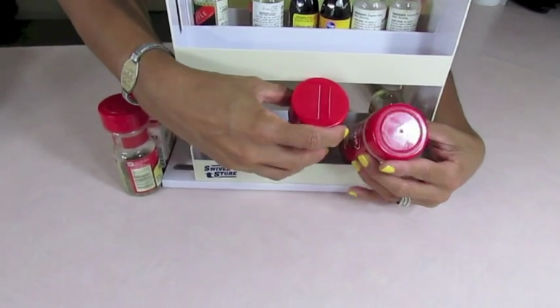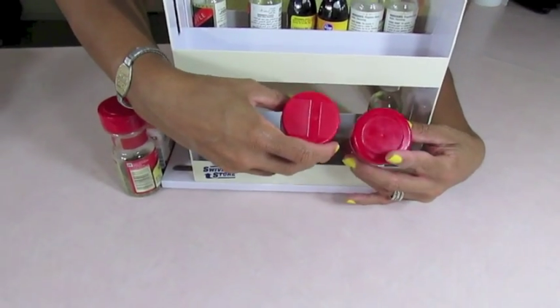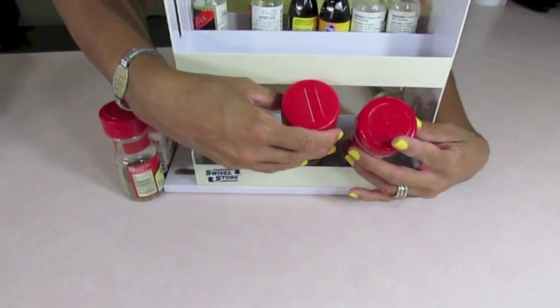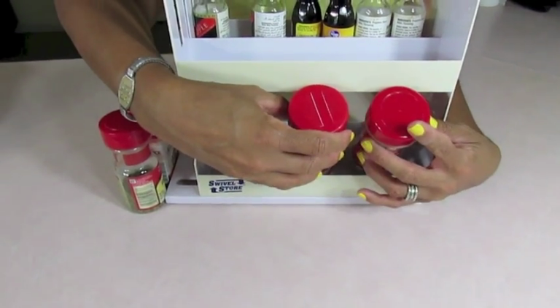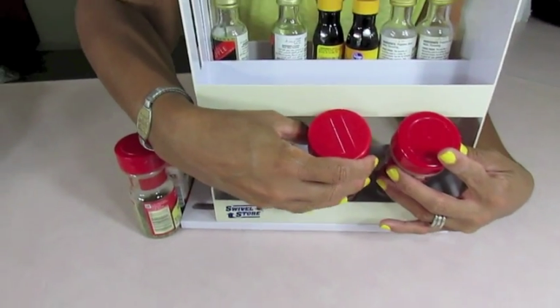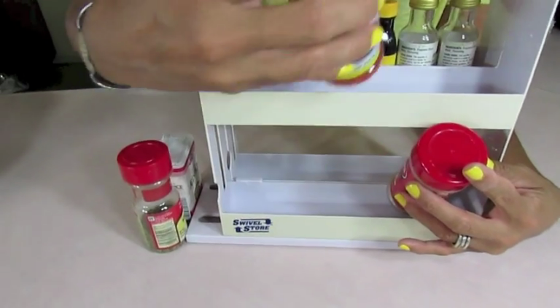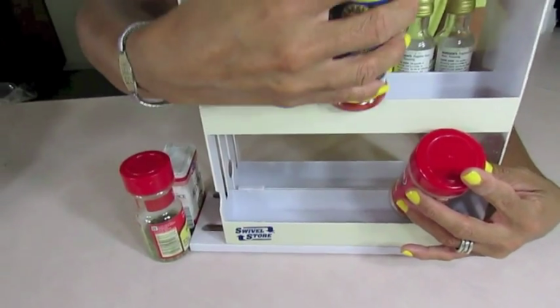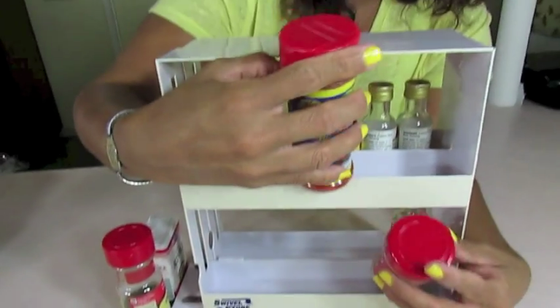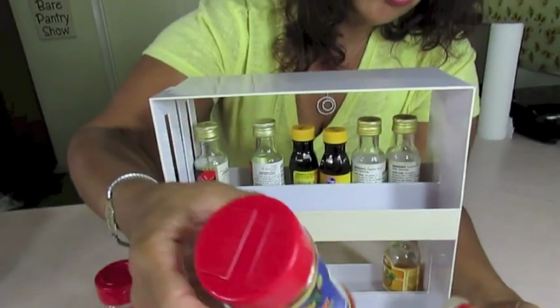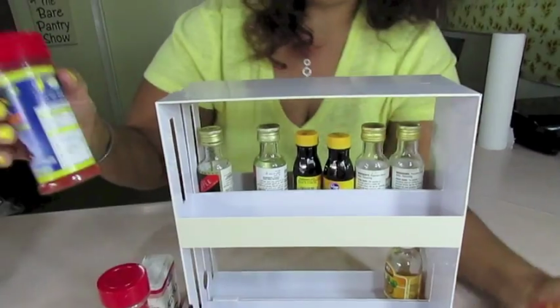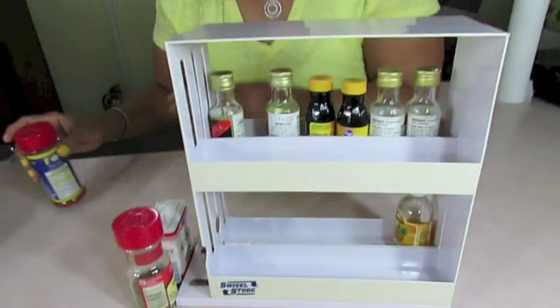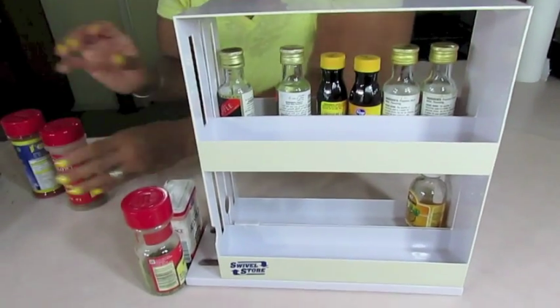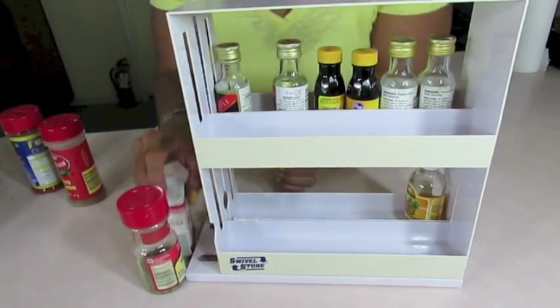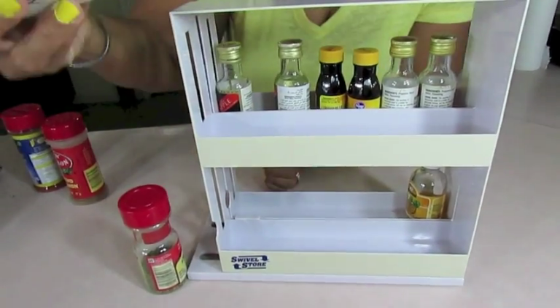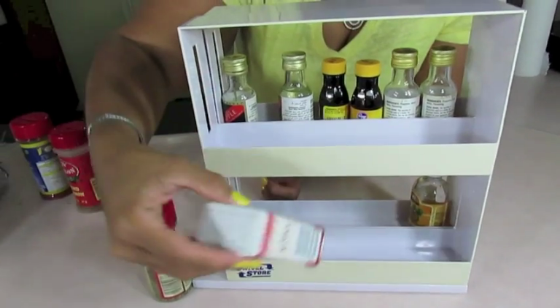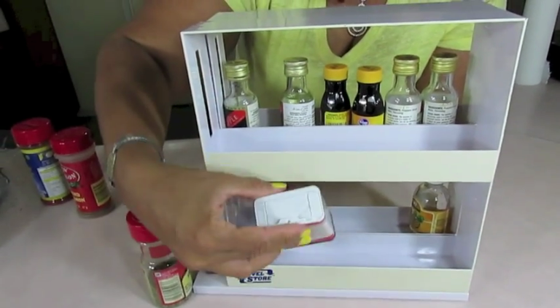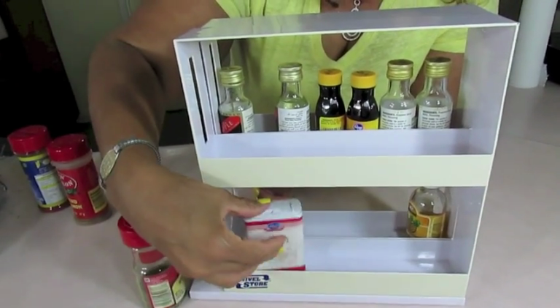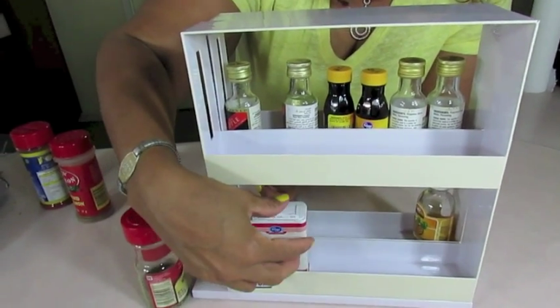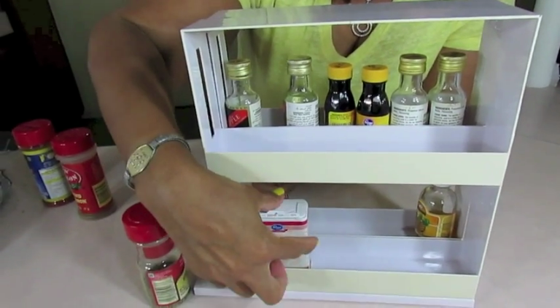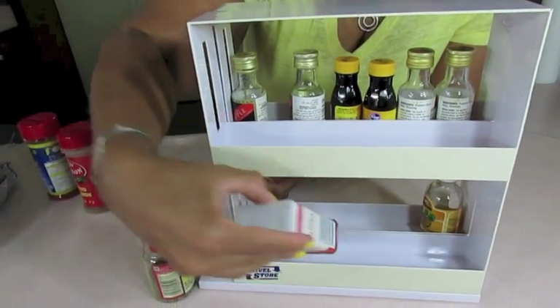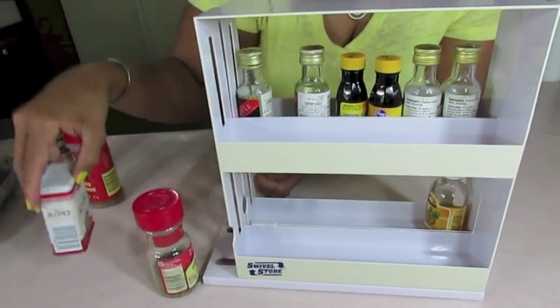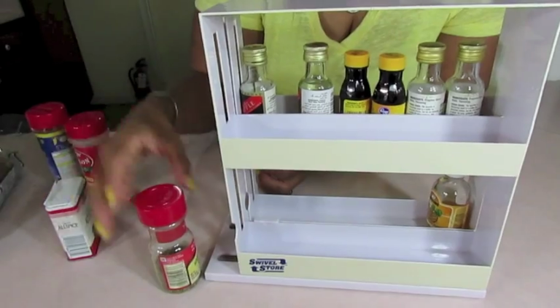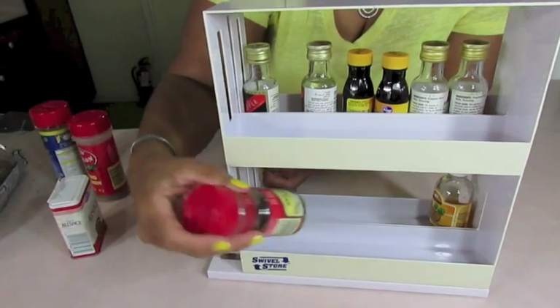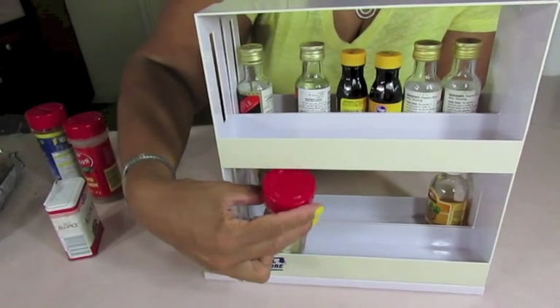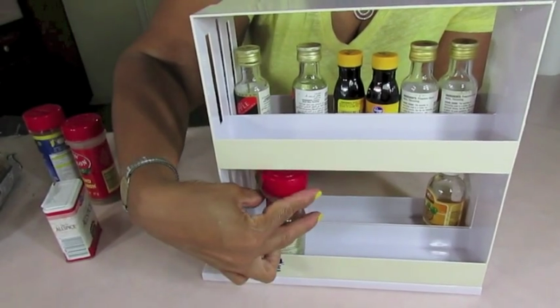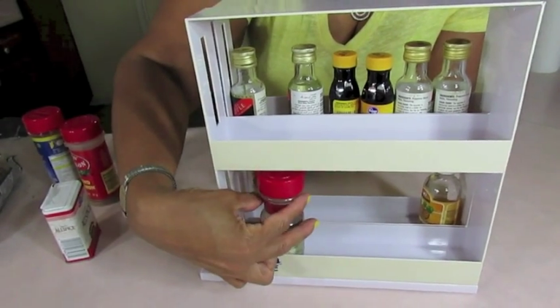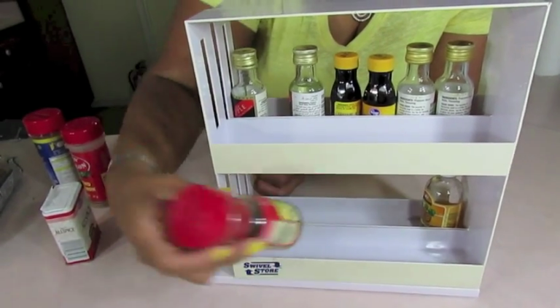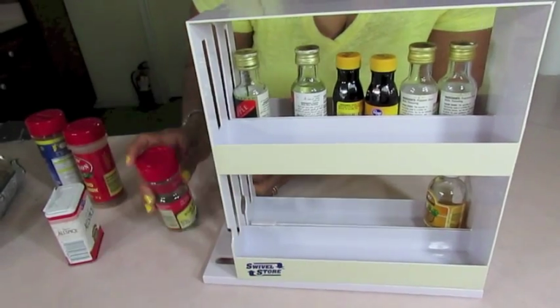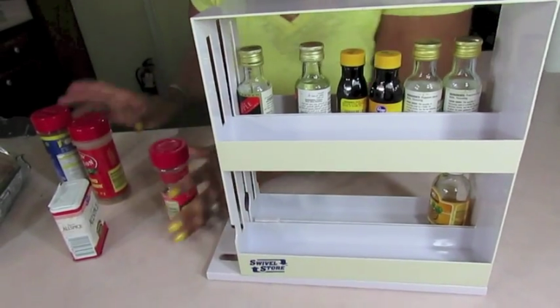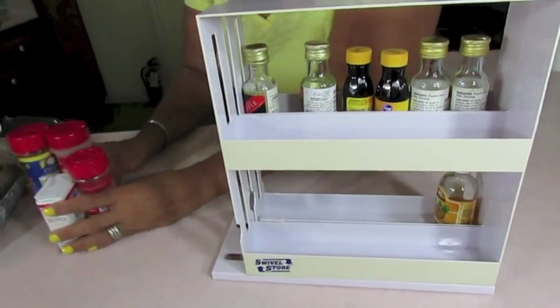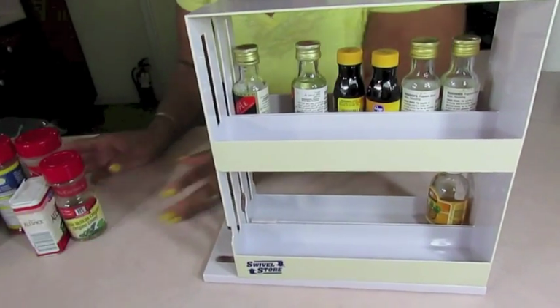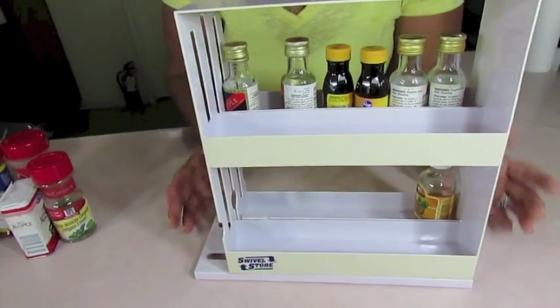I can't fit the larger bottles in here, so it's not going to work with those spices. It'll work with standard smaller bottles like this one, and maybe even this size too. But the bigger ones can't work — that's the first thing I noticed.